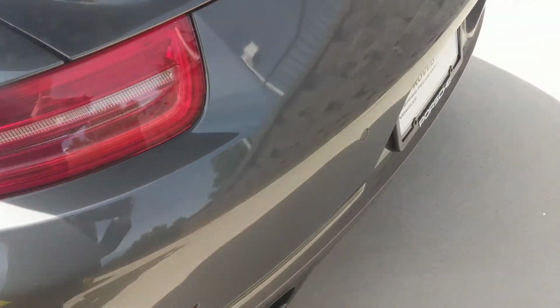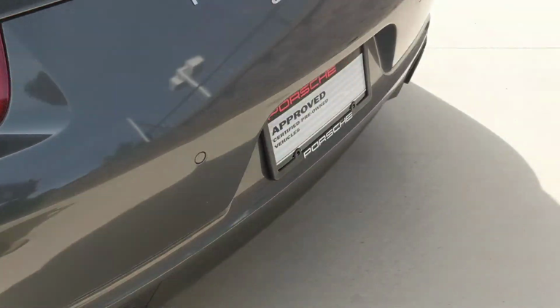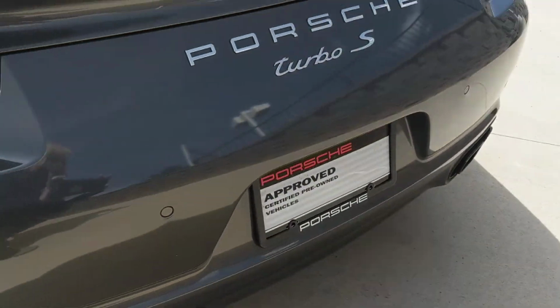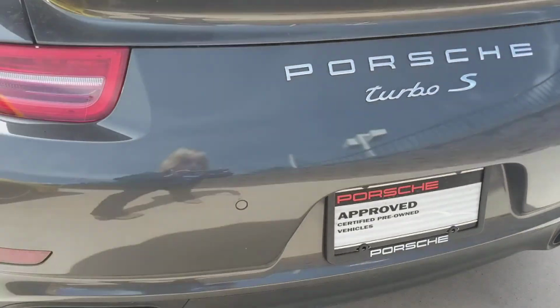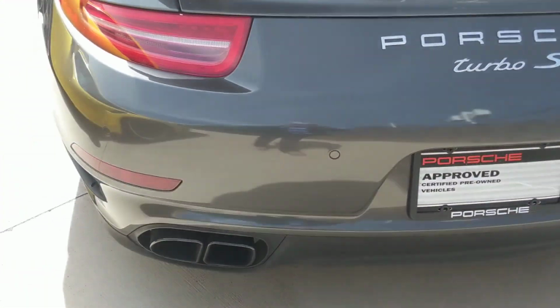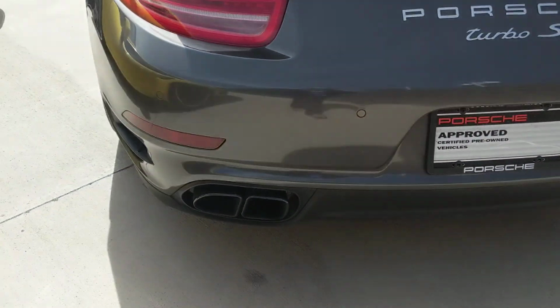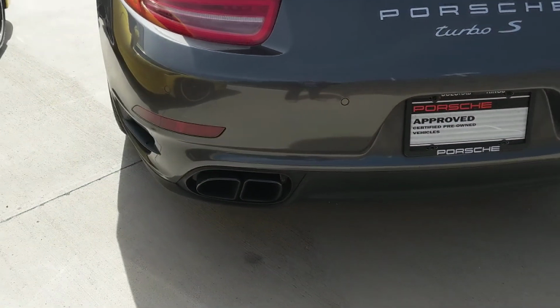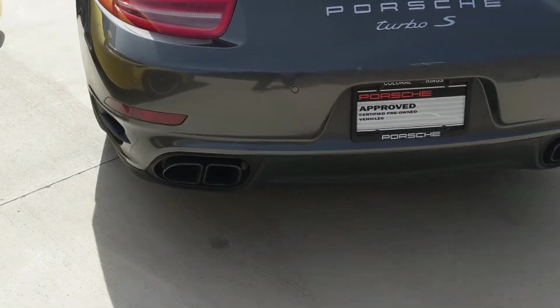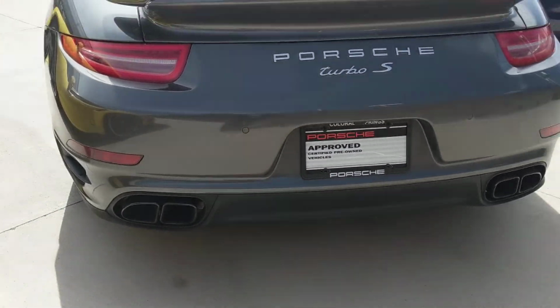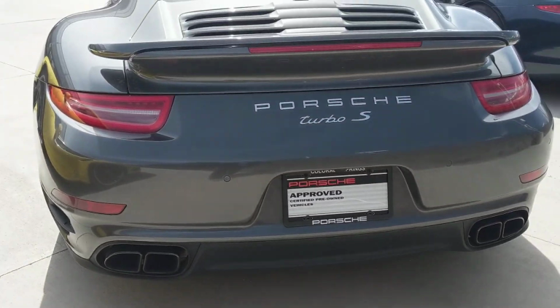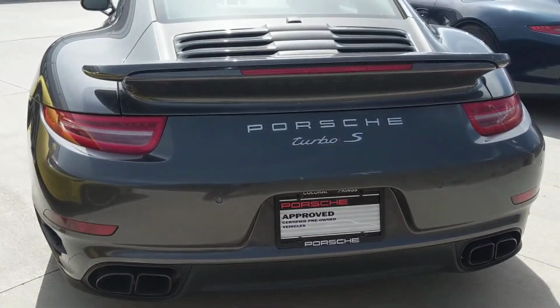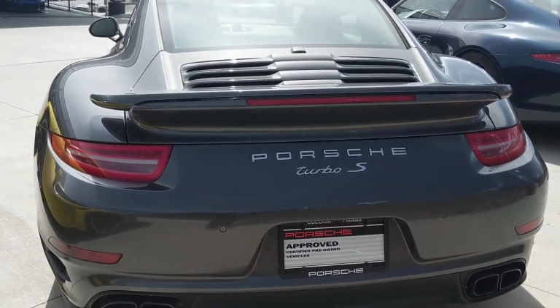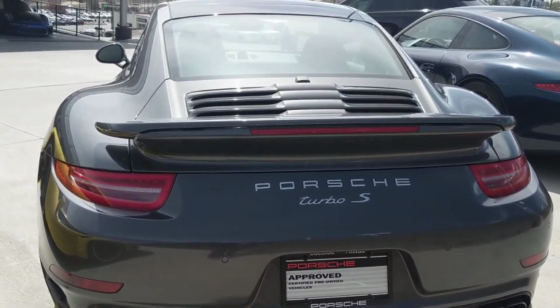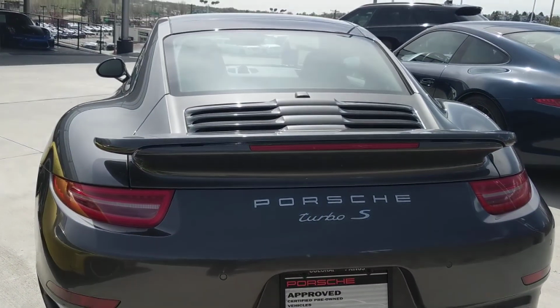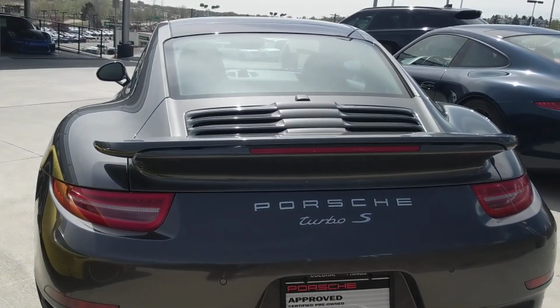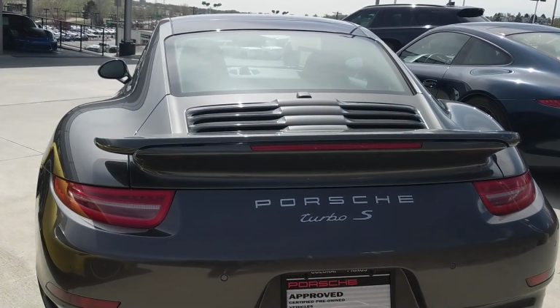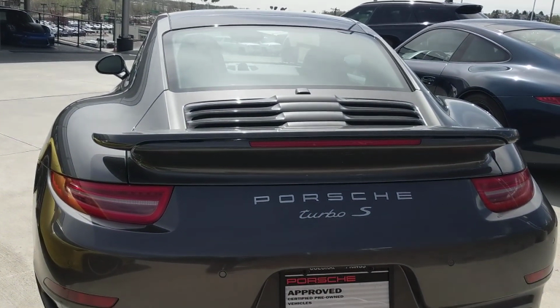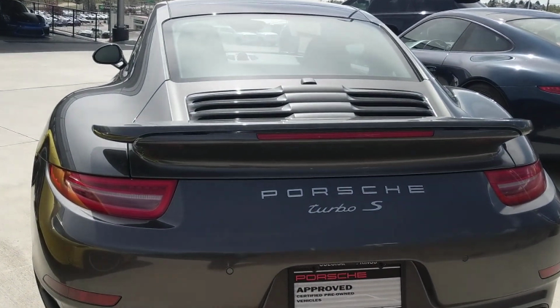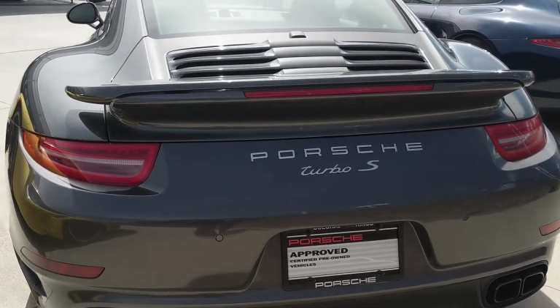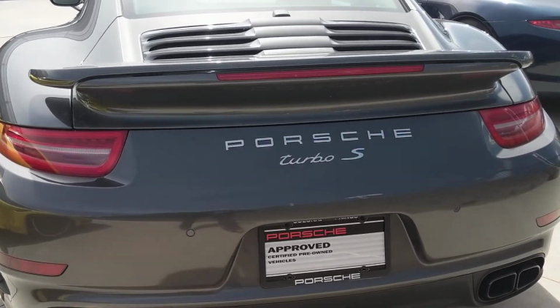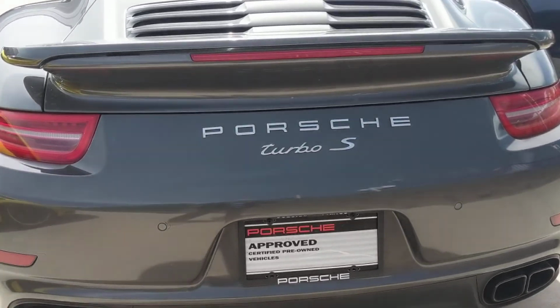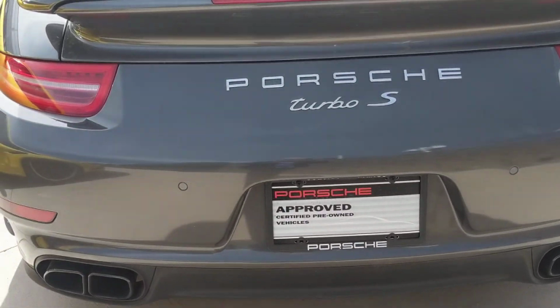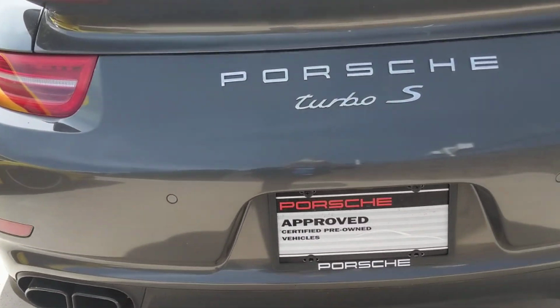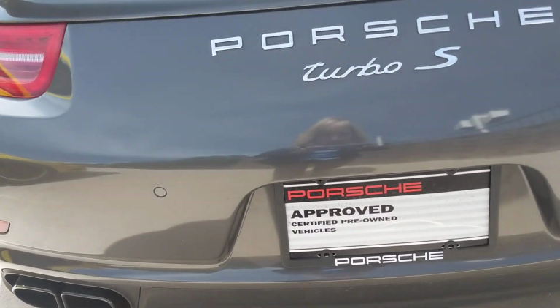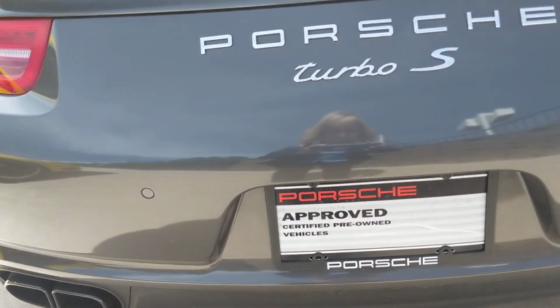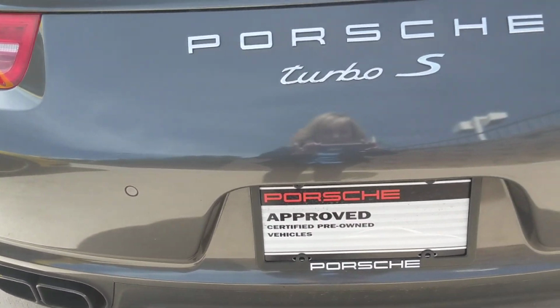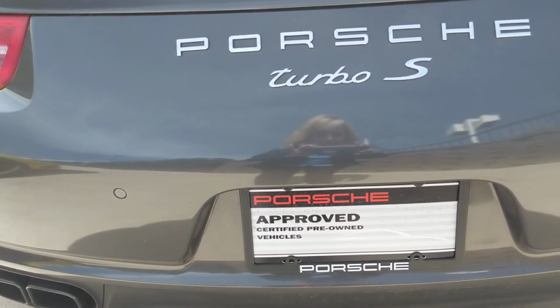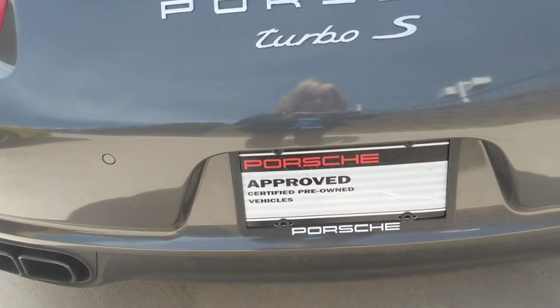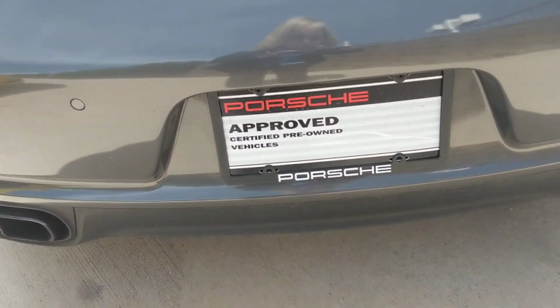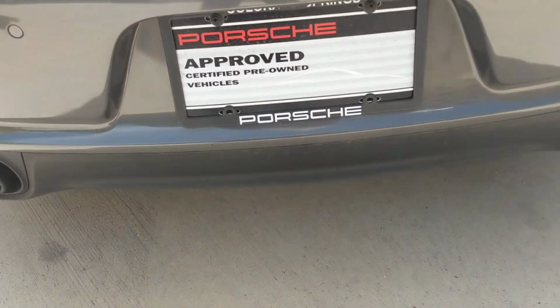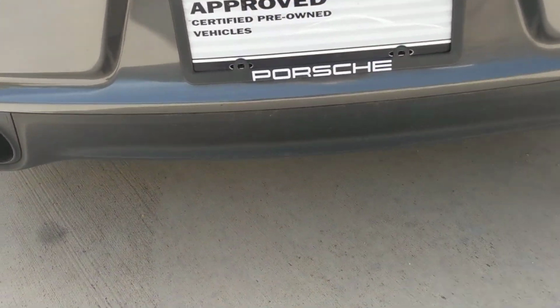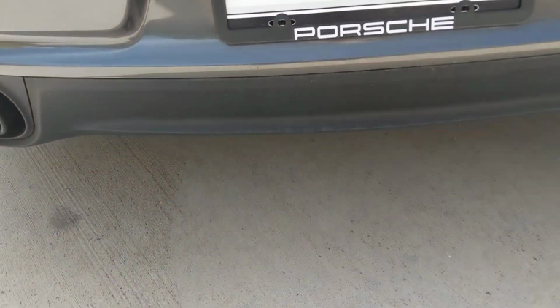She looks beautiful. I love this agate gray — it's just one of my very favorite Porsche colors. I just think it's a really good looking color.